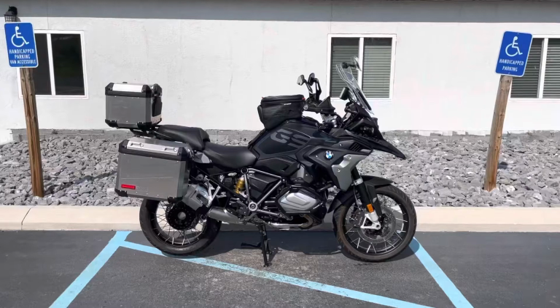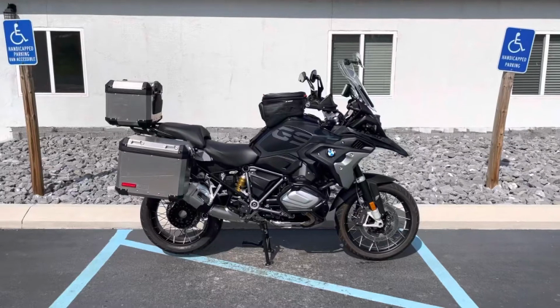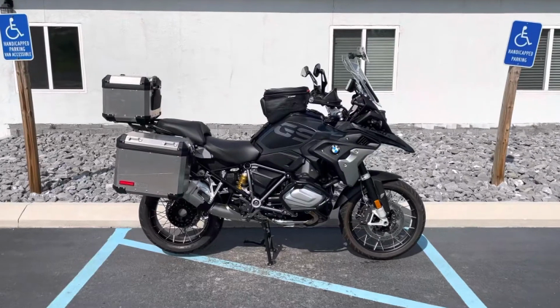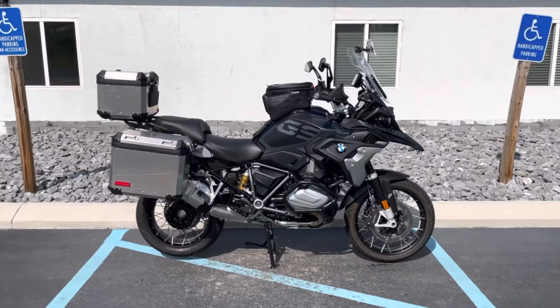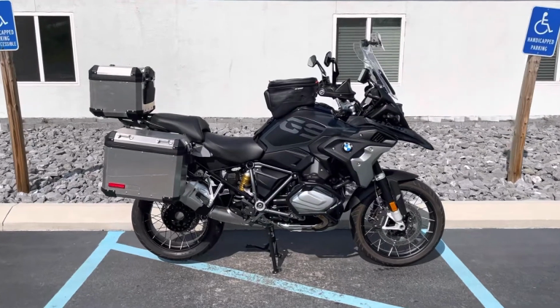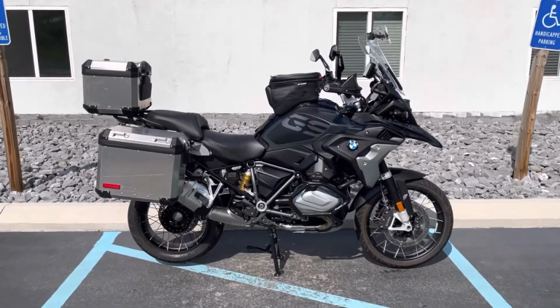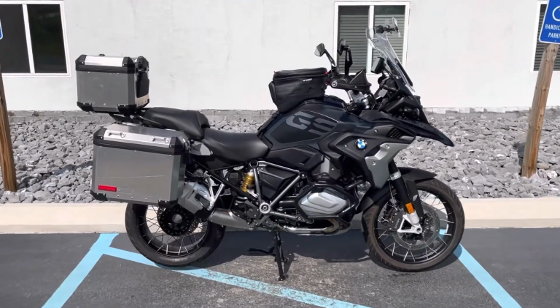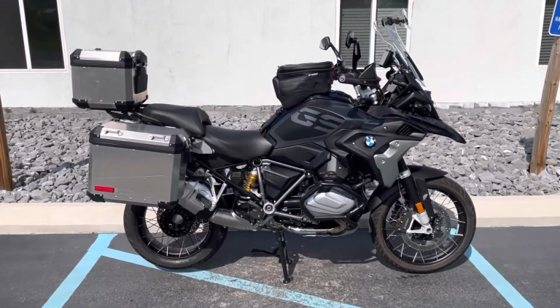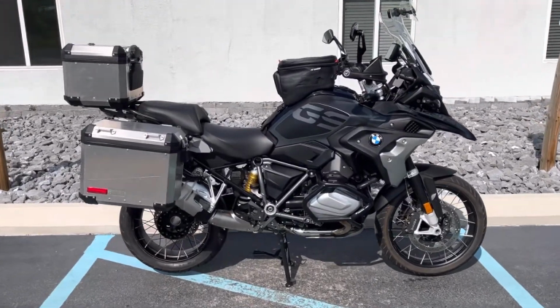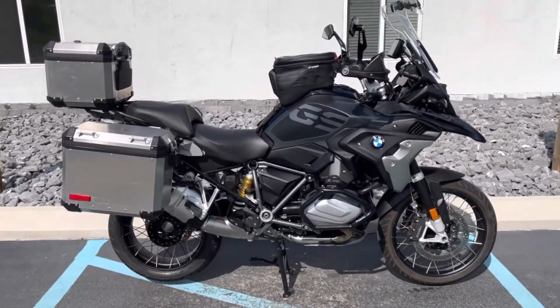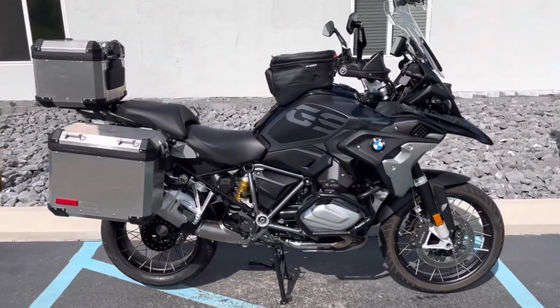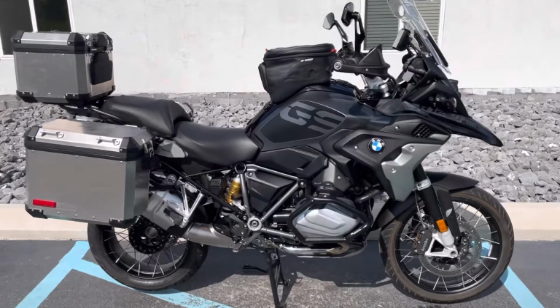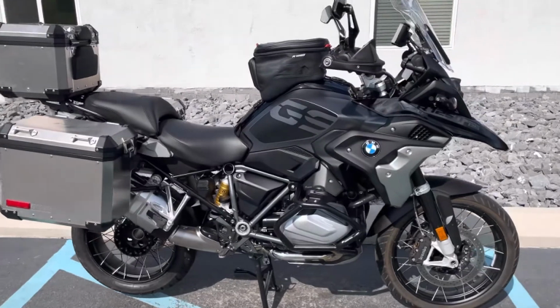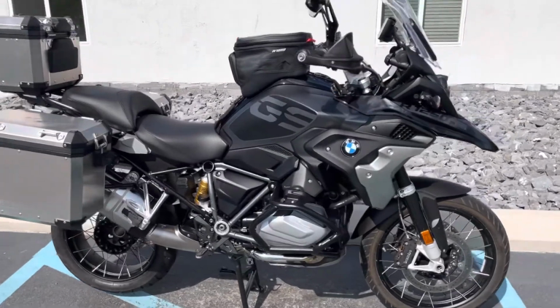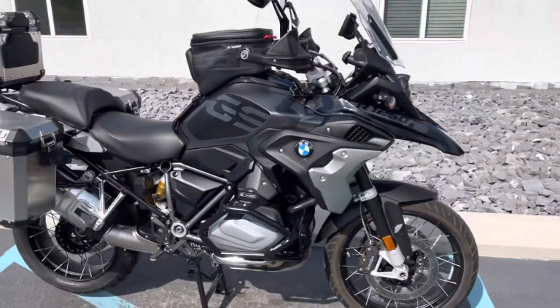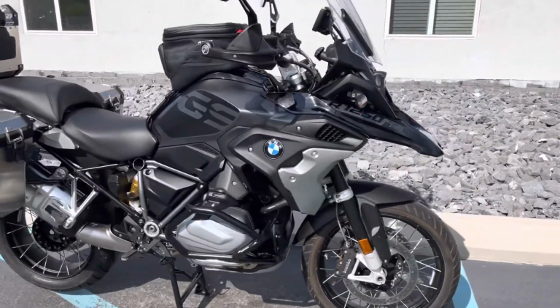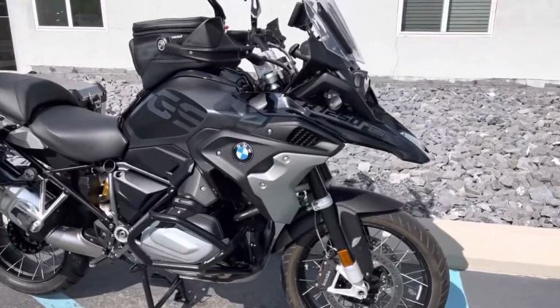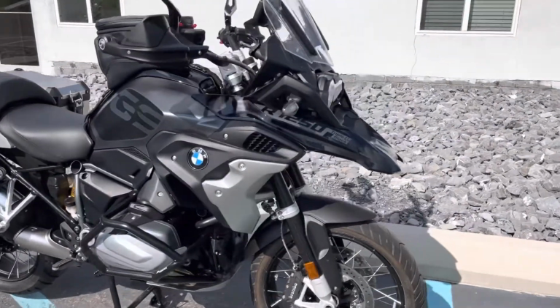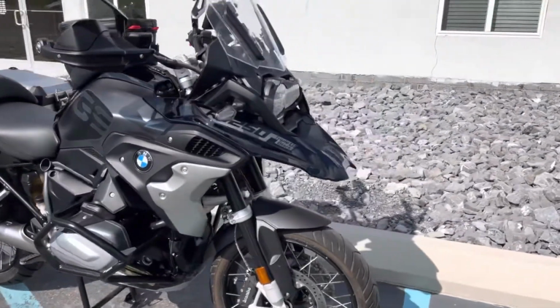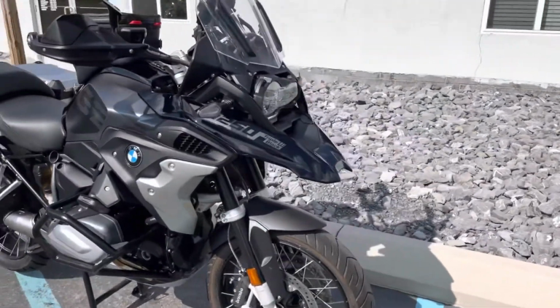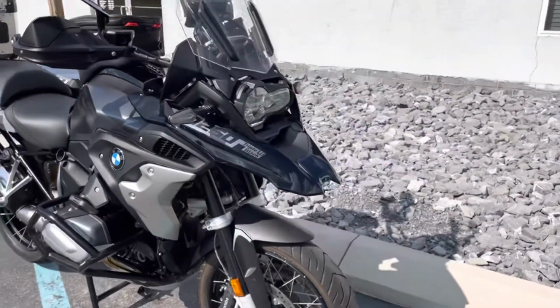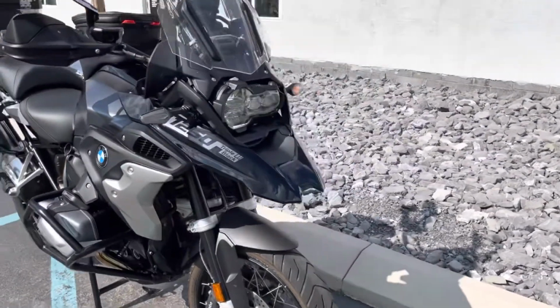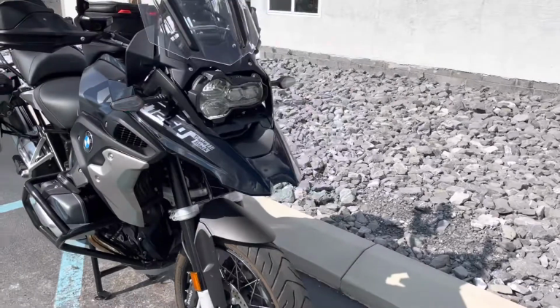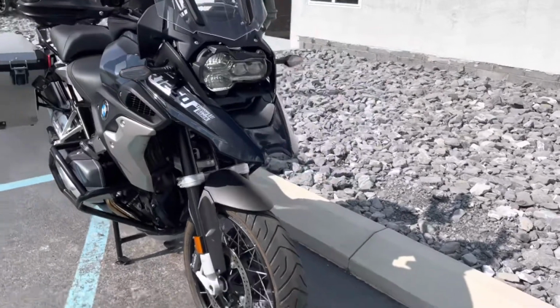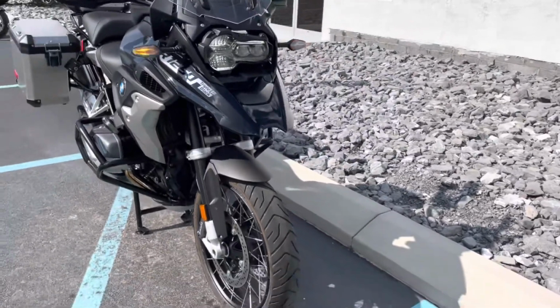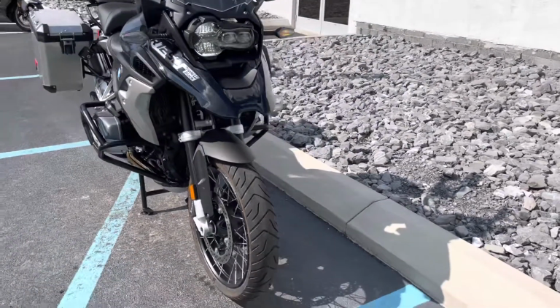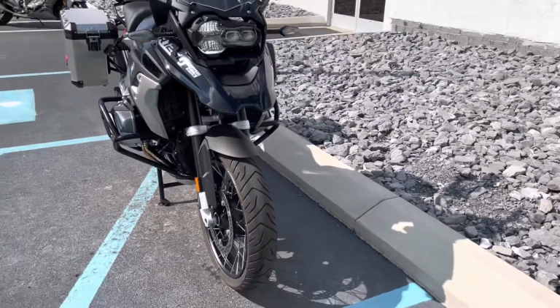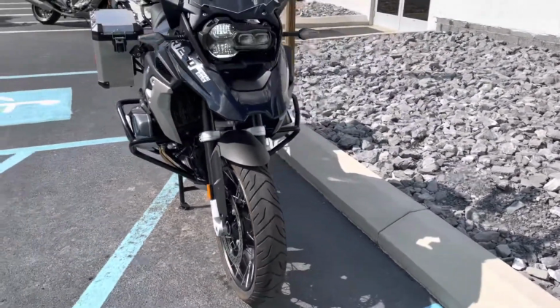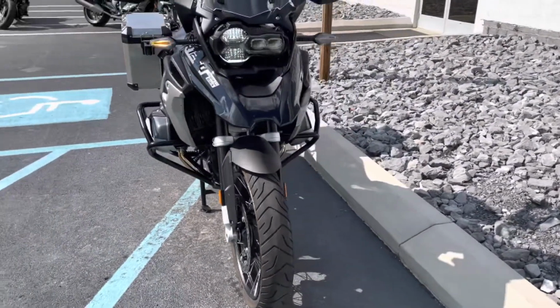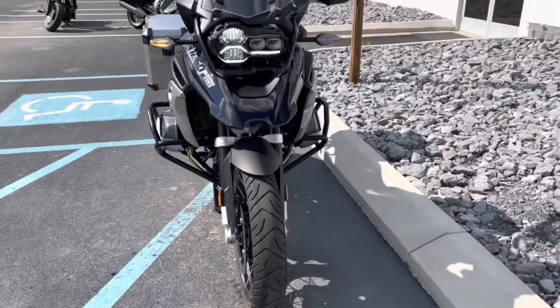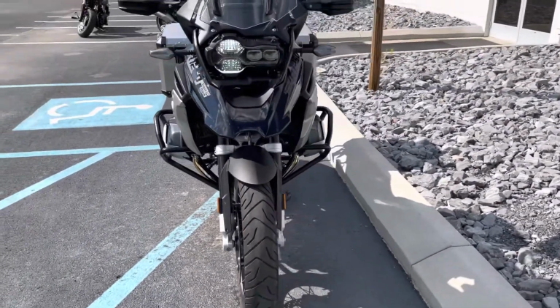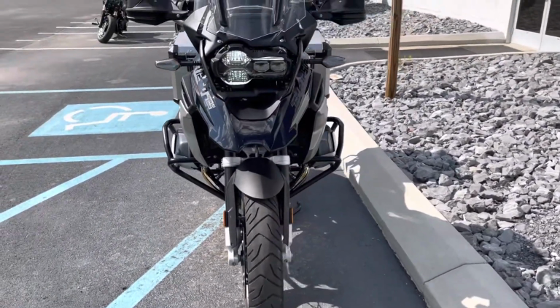Hello, Josh here at BMW Motorcycles of Tyrone, and what a package we have here: 2021 R1250GS, Triple Black Edition, only 1,300 miles and loaded with extras.